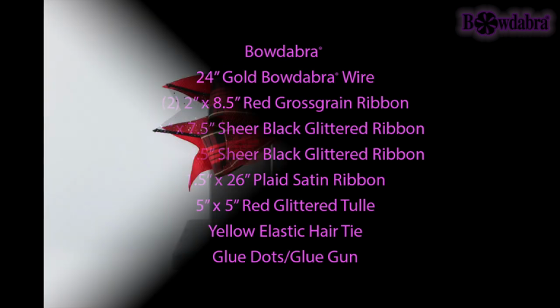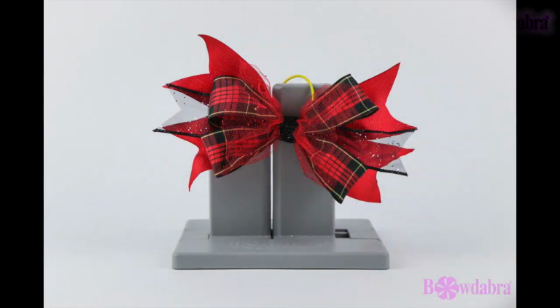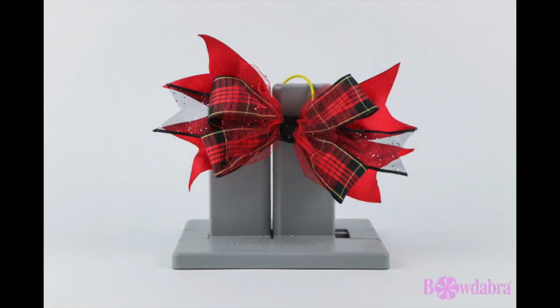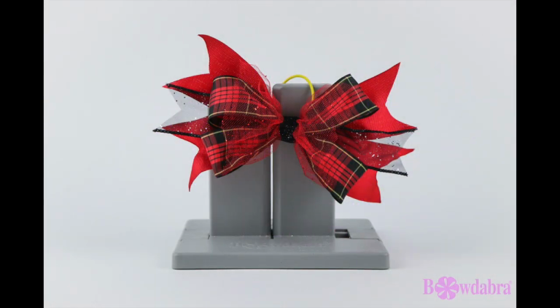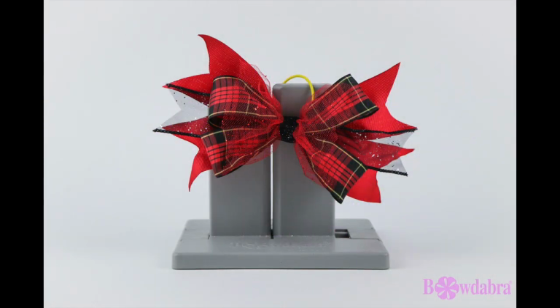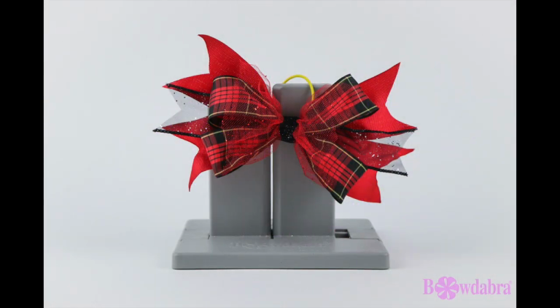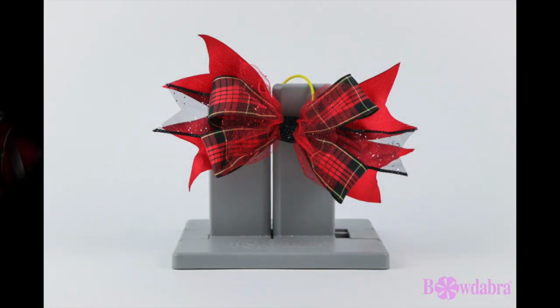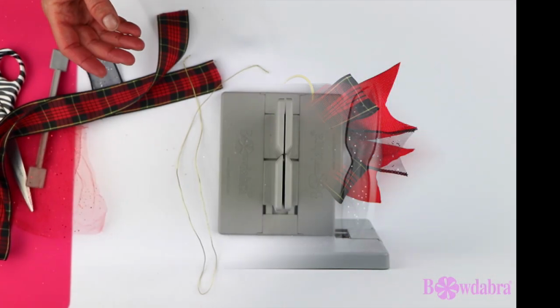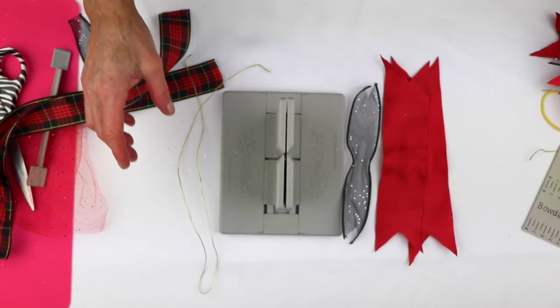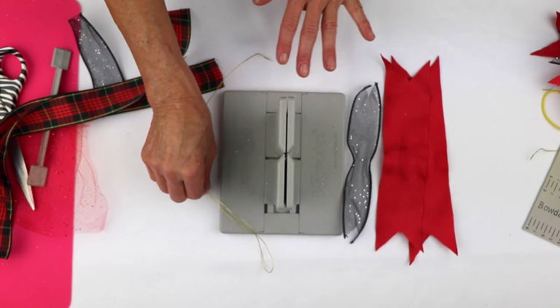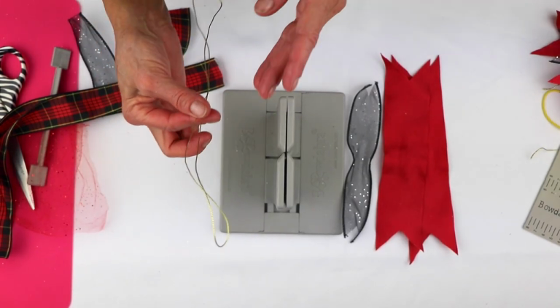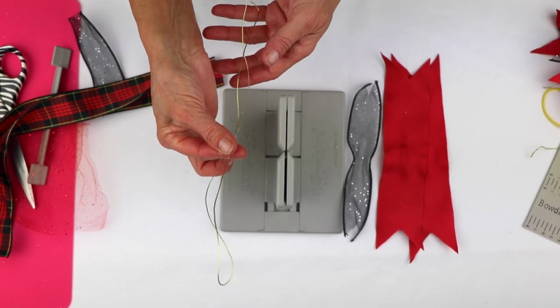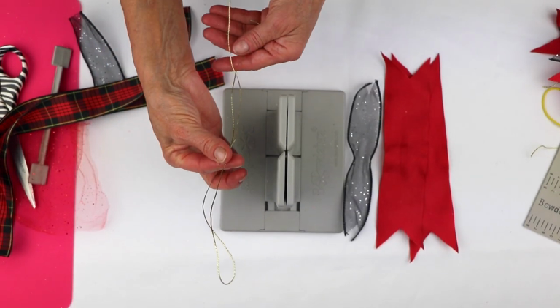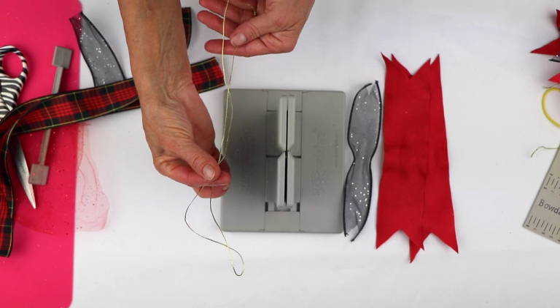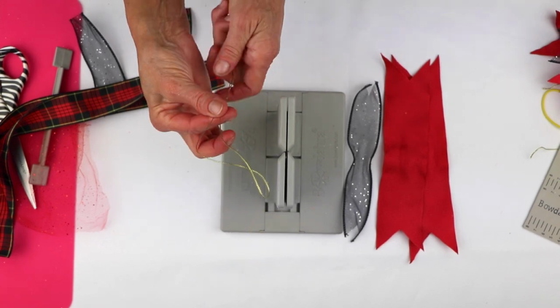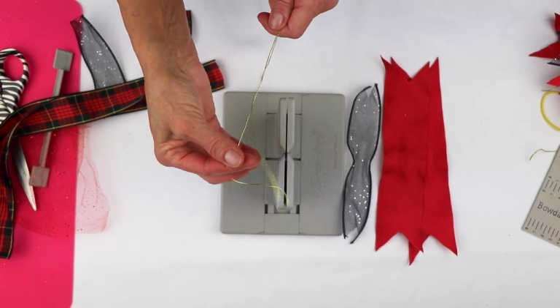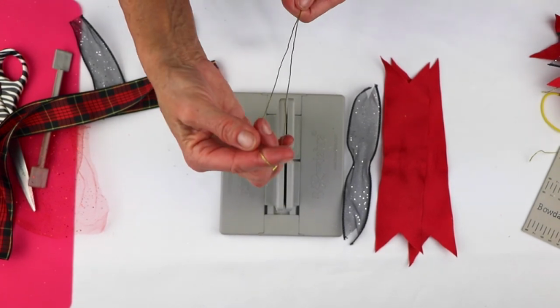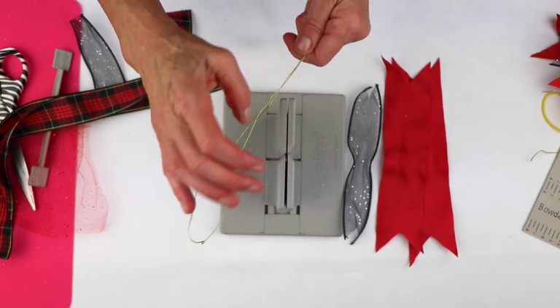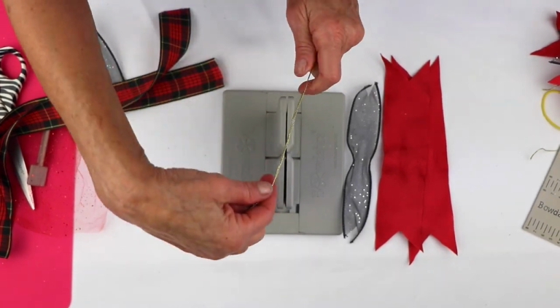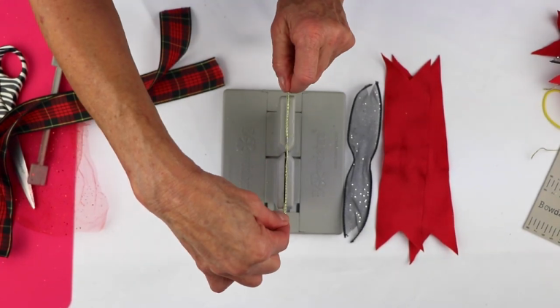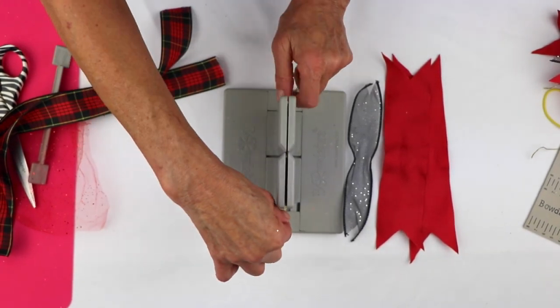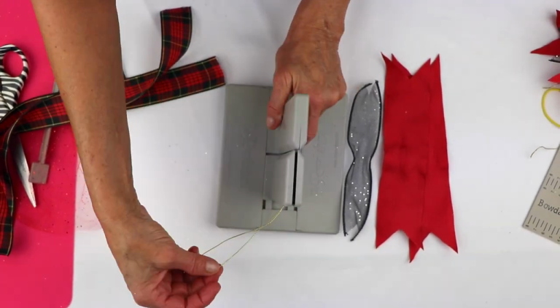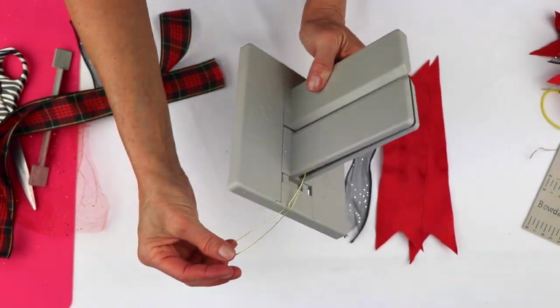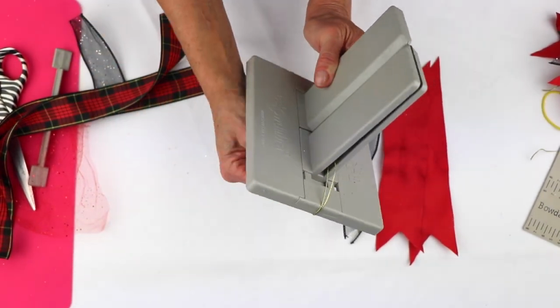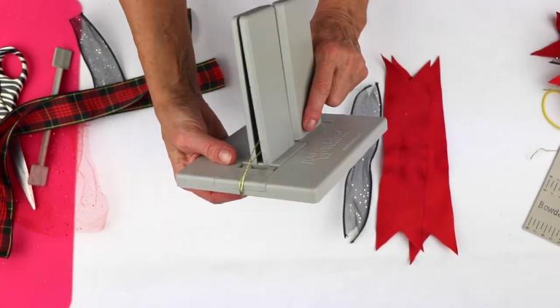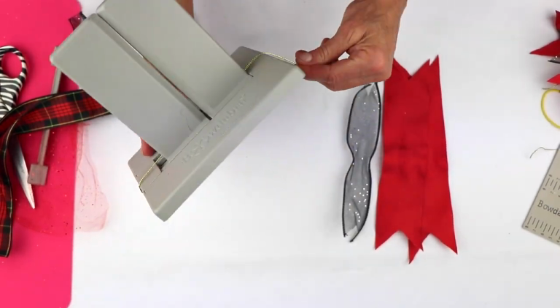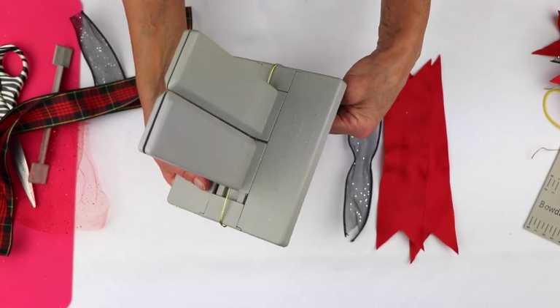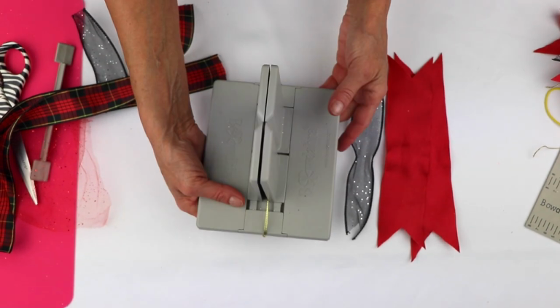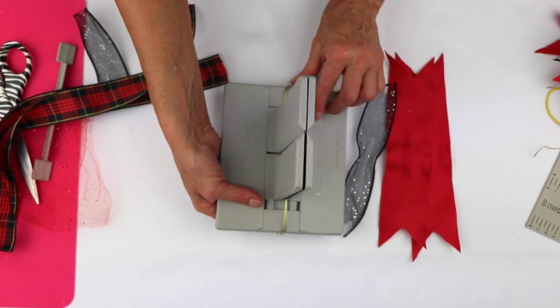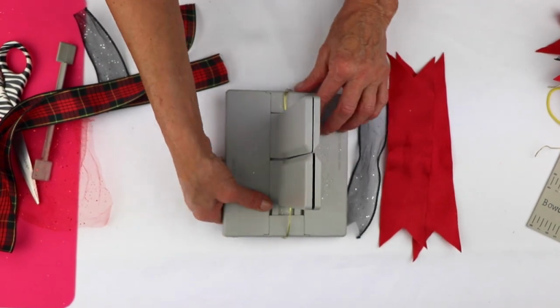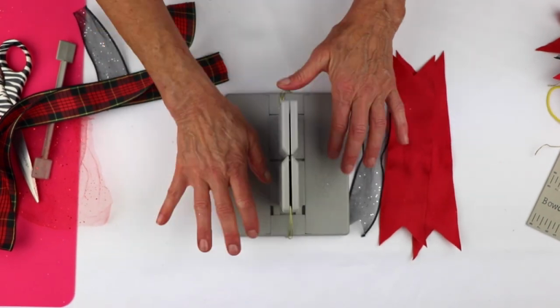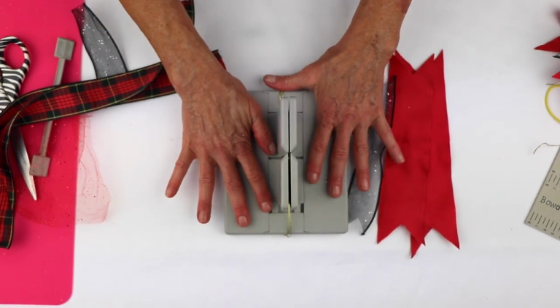Now we're going to make this really cute ponytail holder. I'm going to start by taking my Bowdabra Bow Wire. I folded it in half, and I'm going to lay it into my Bowdabra, and I'm just going to tuck the ends underneath so they stay out of my way.